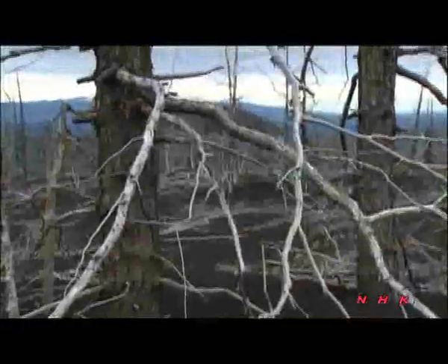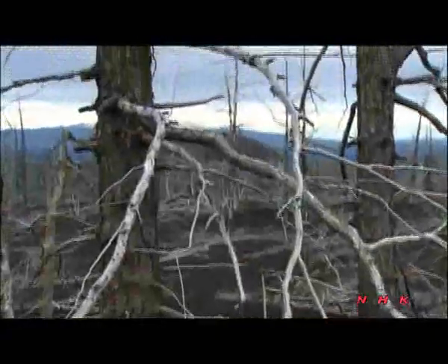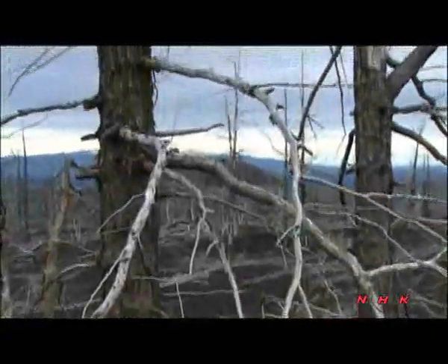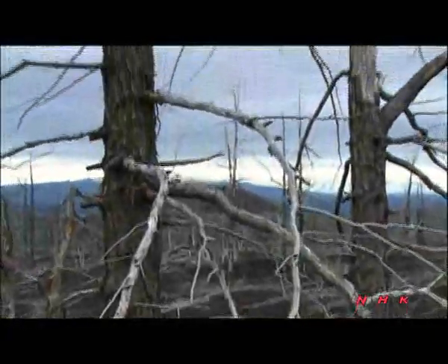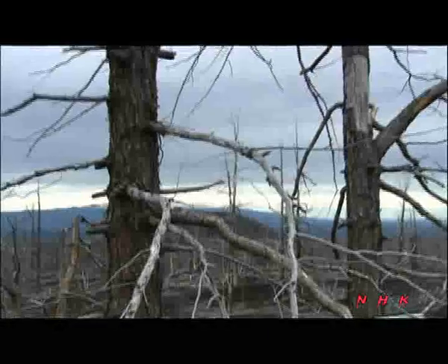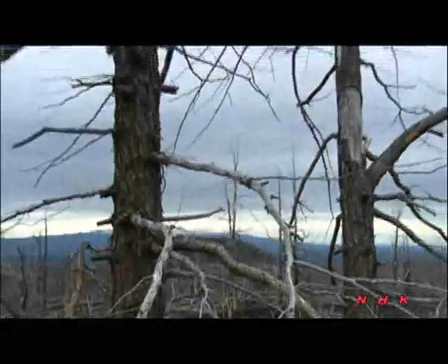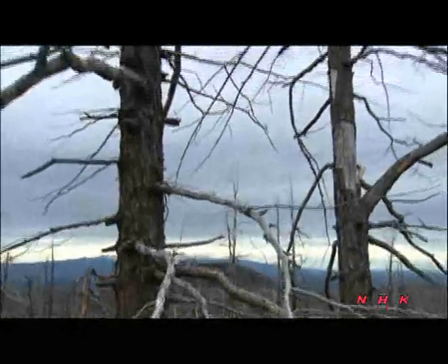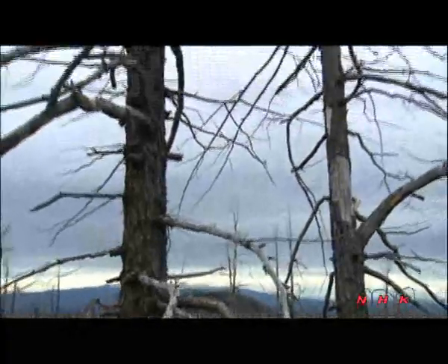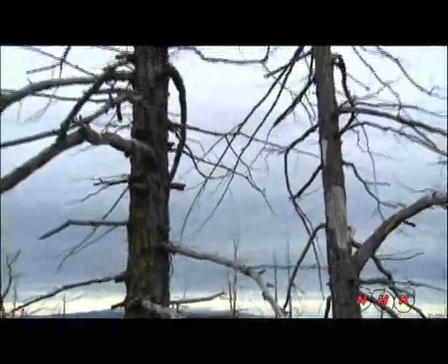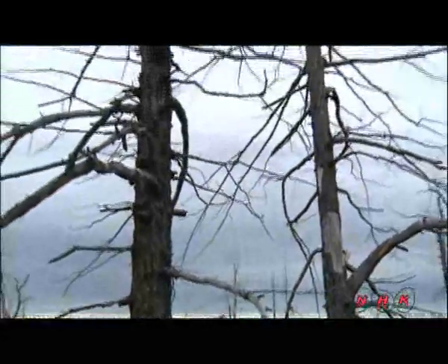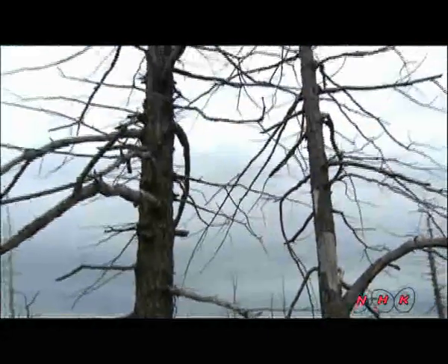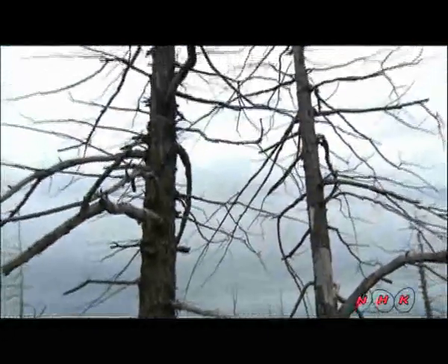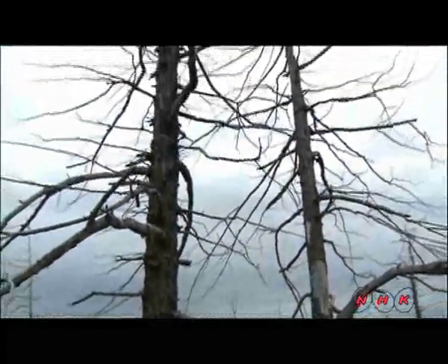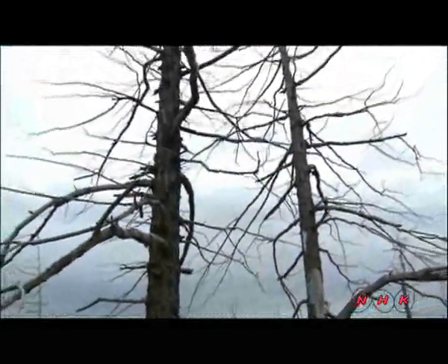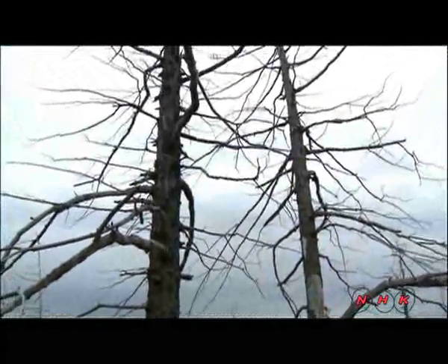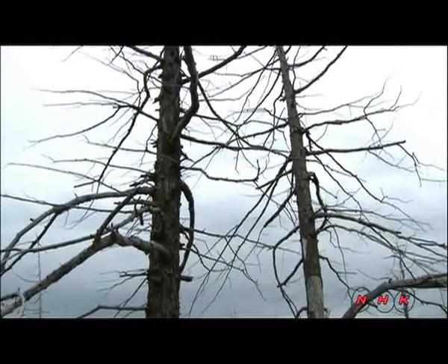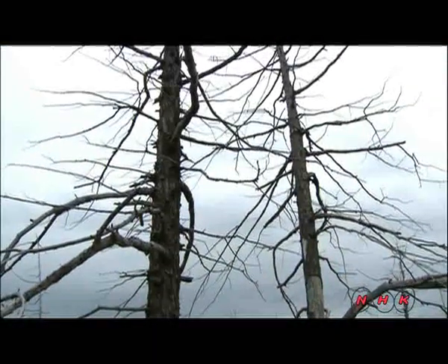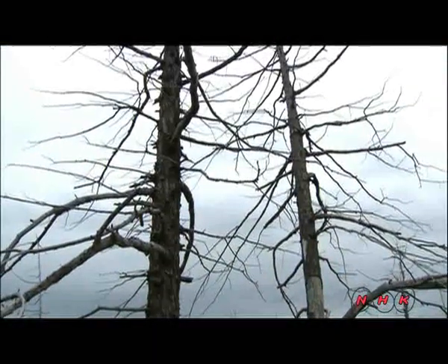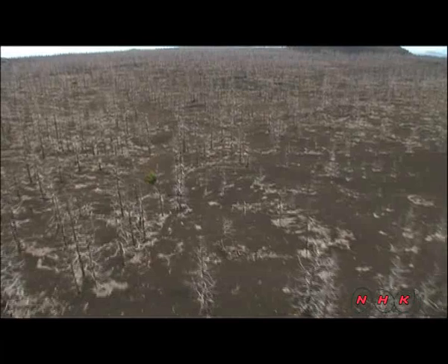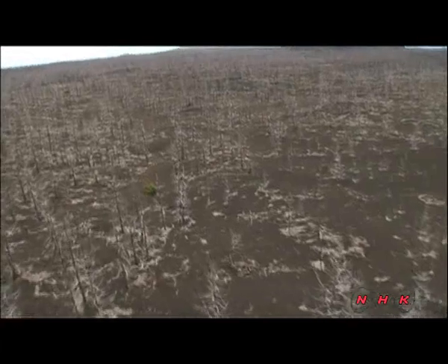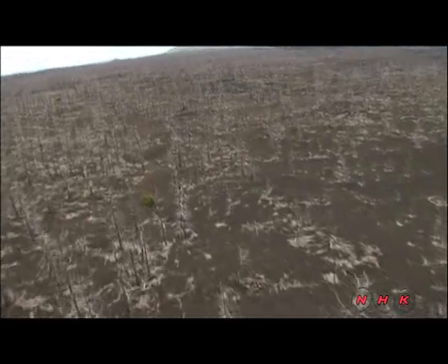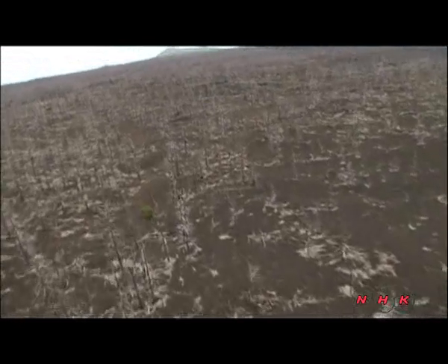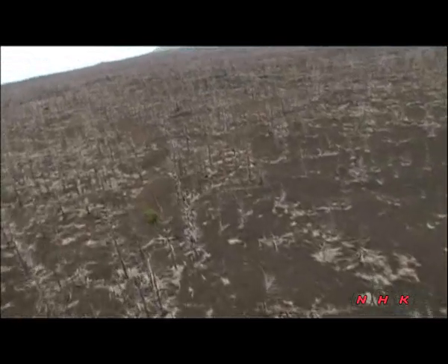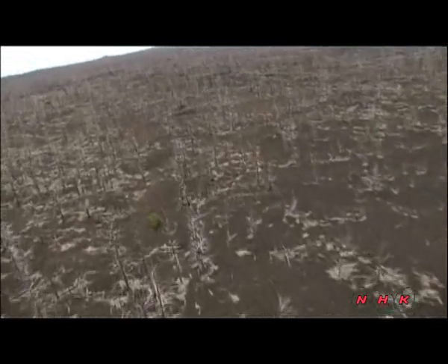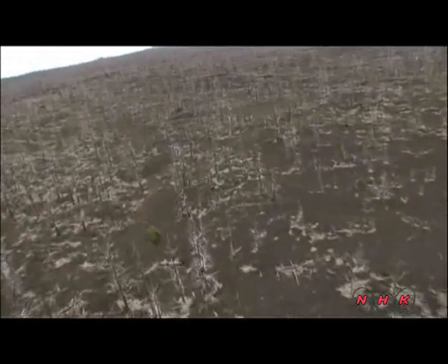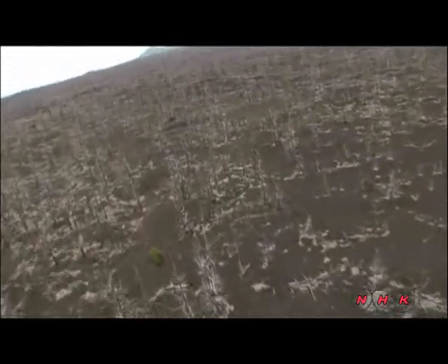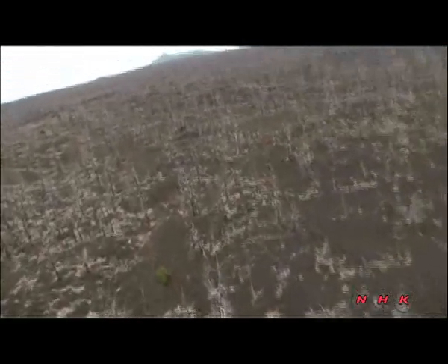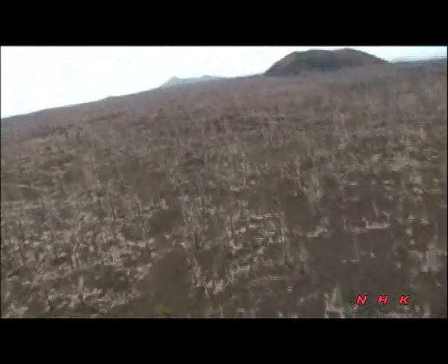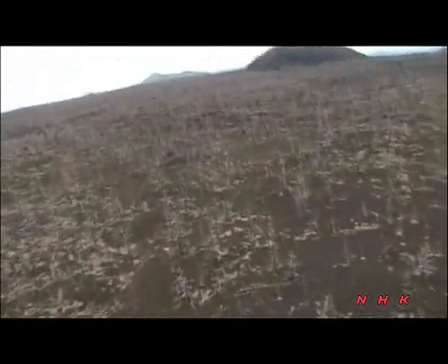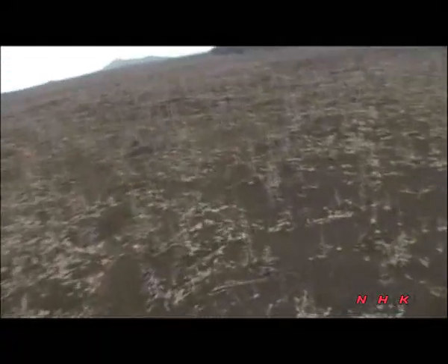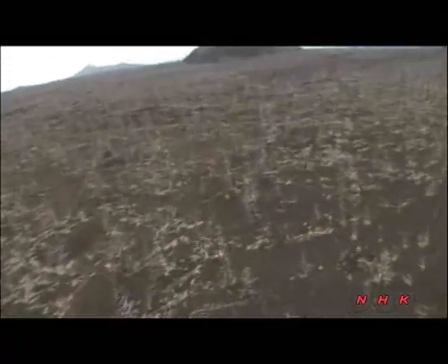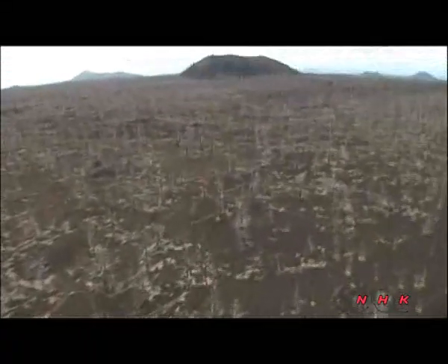Volcanic eruptions emitting hot lava and volcanic ash drastically change the appearance of the forest. The dead larch trees here extend like a vast cemetery of headstones.